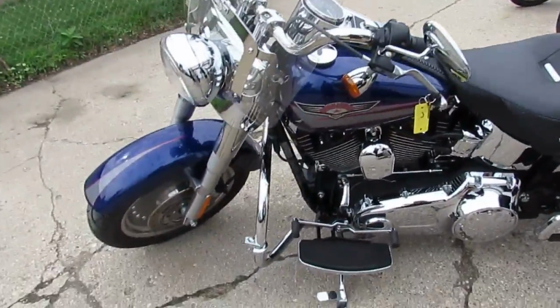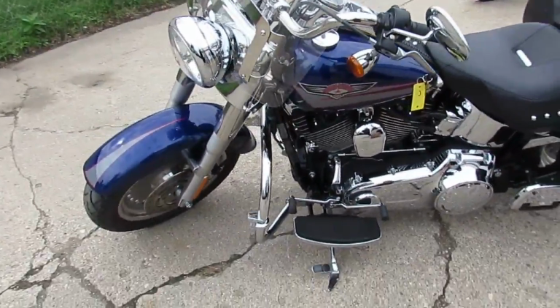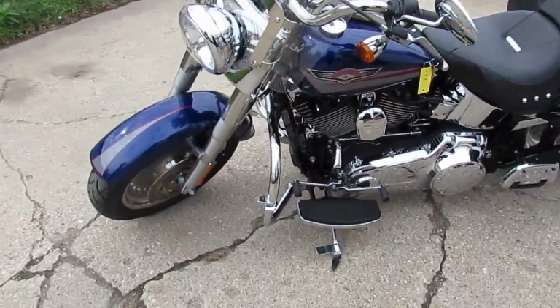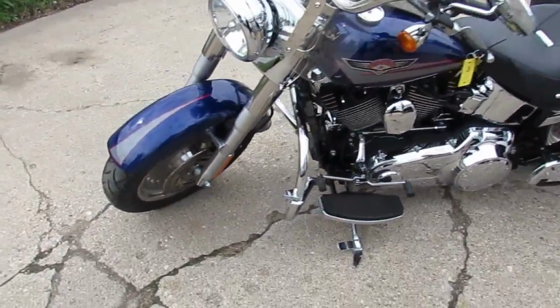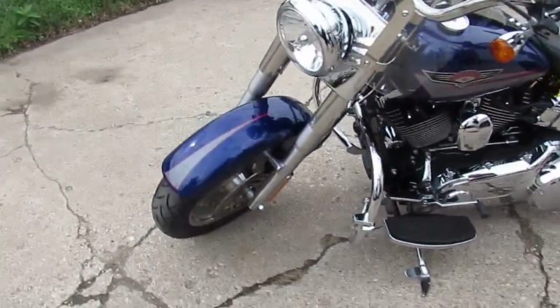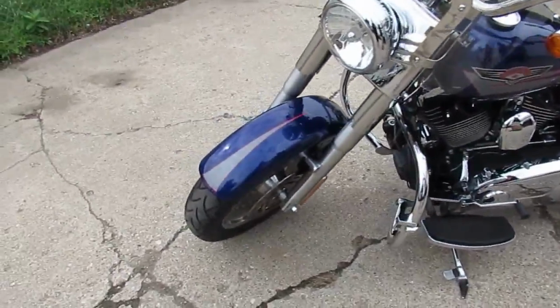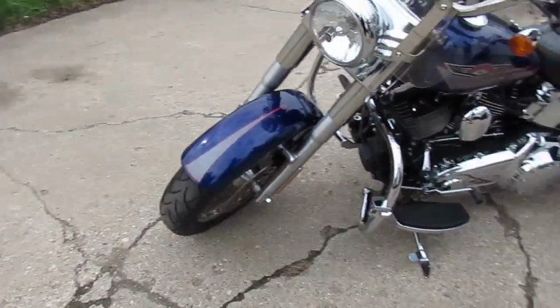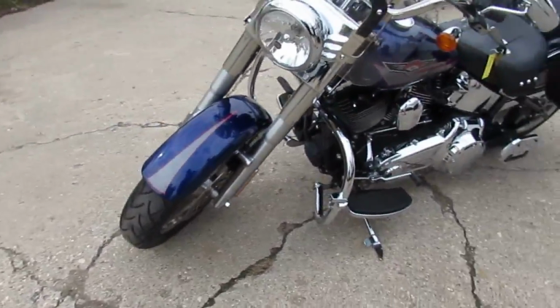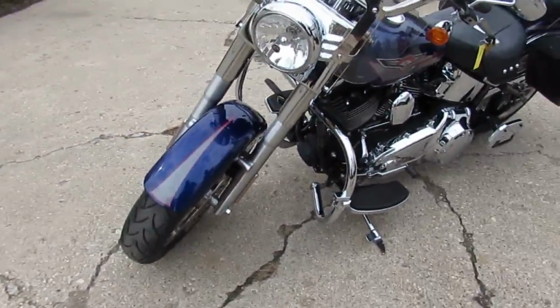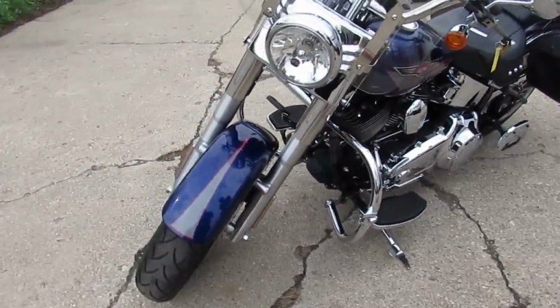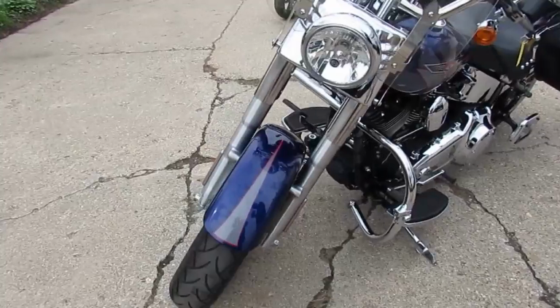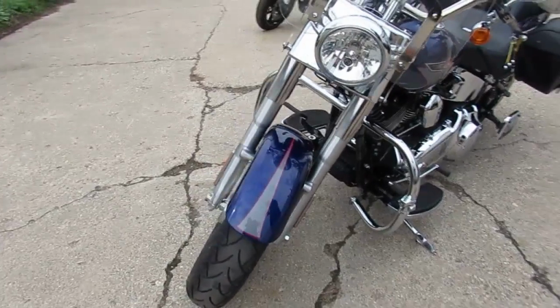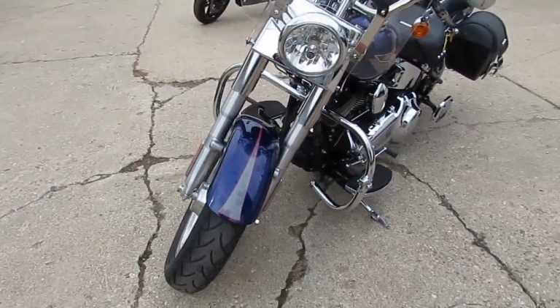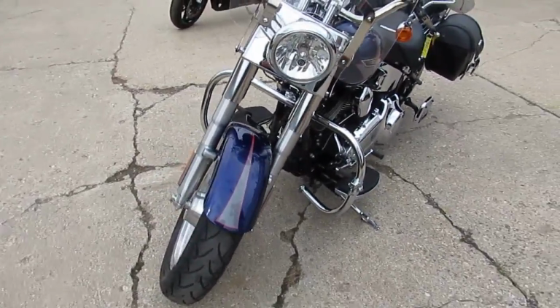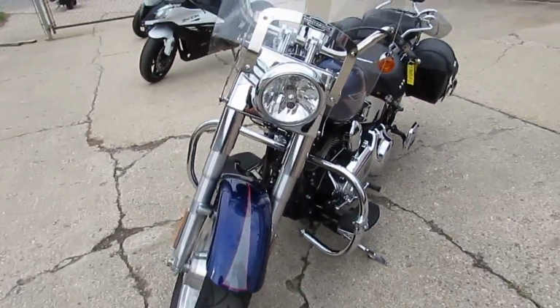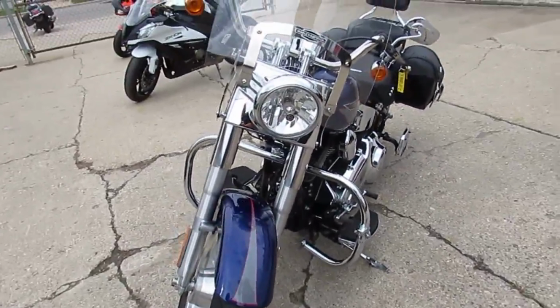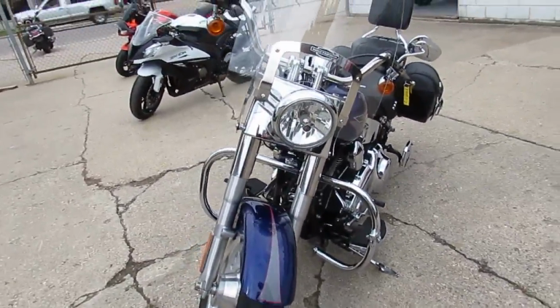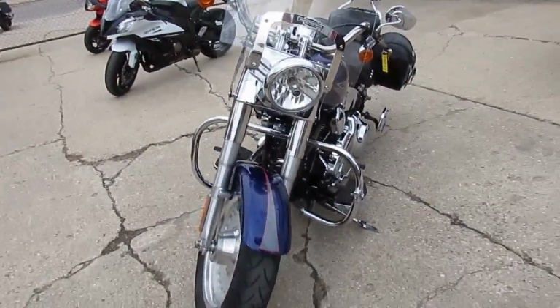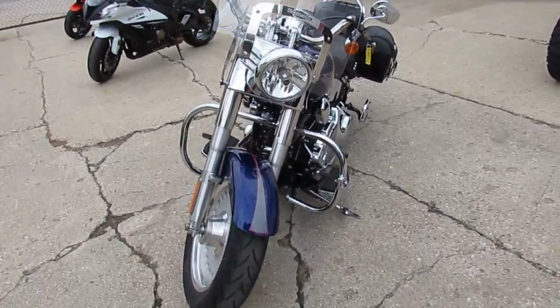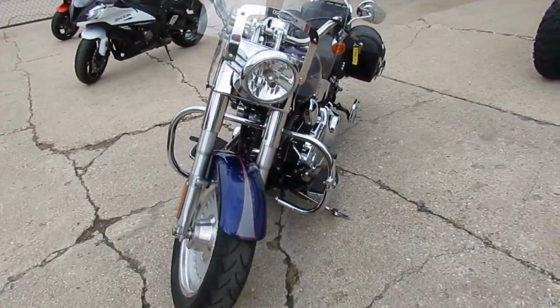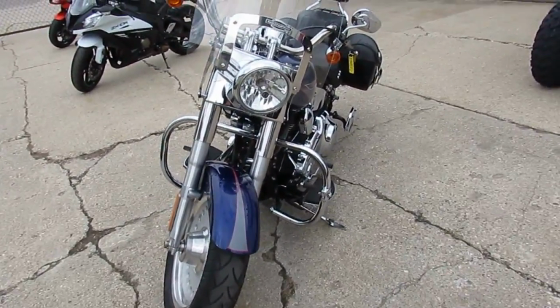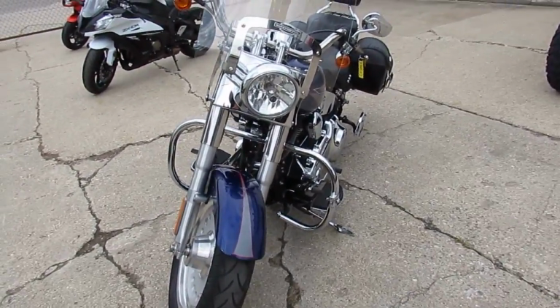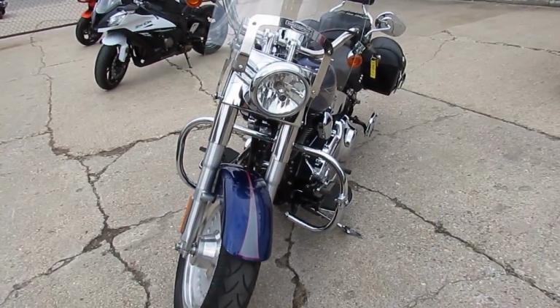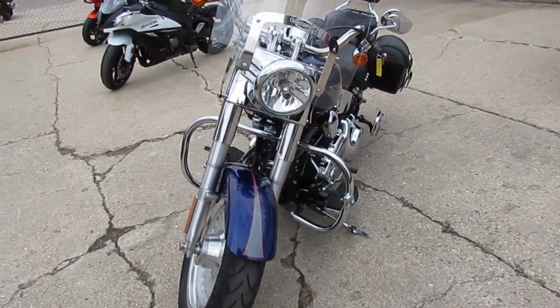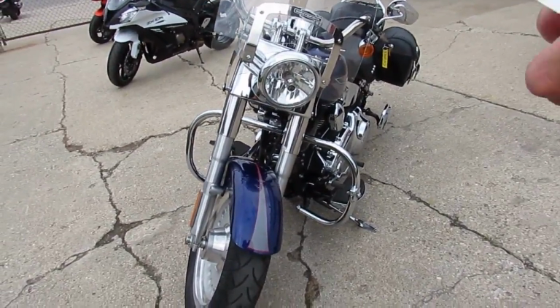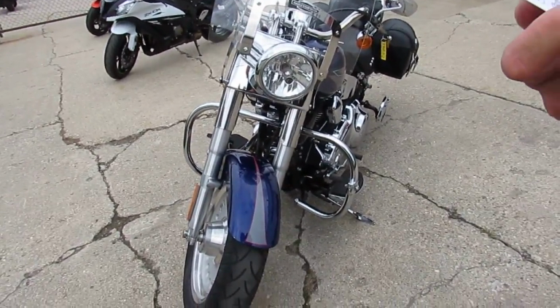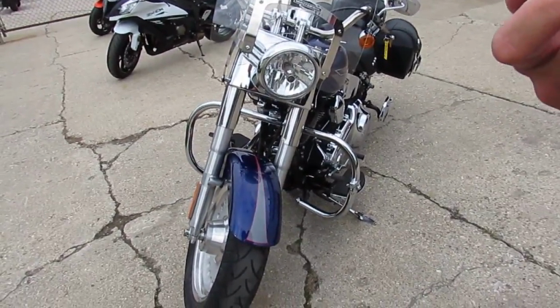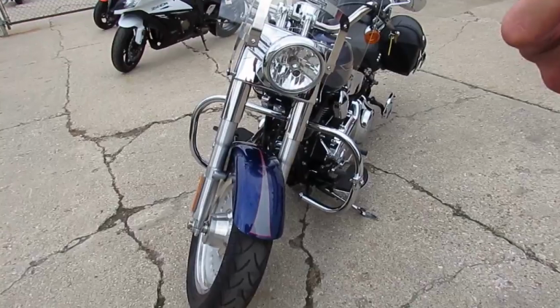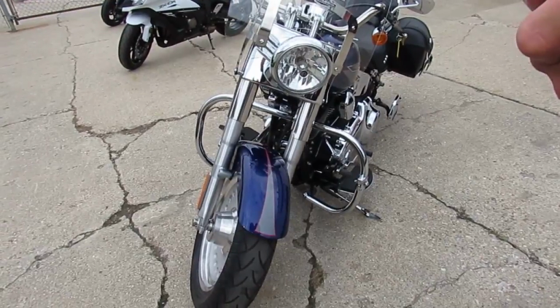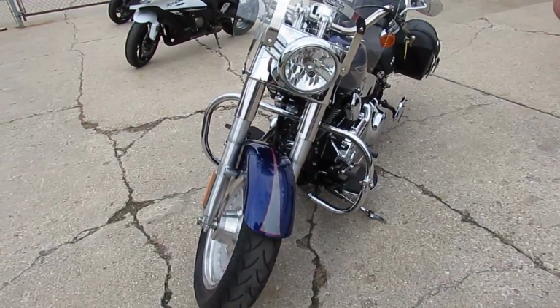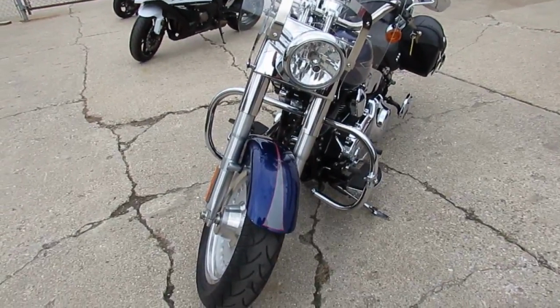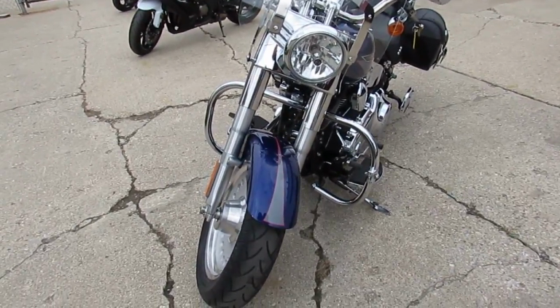What we're doing a video on is a 2007 Harley-Davidson Fat Boy. Wow, low miles — five thousand seven hundred and forty-three miles. Geez, the guy didn't ride this thing too much.